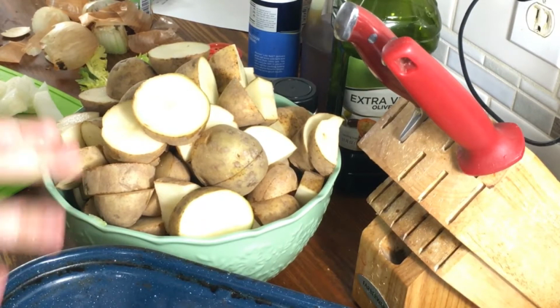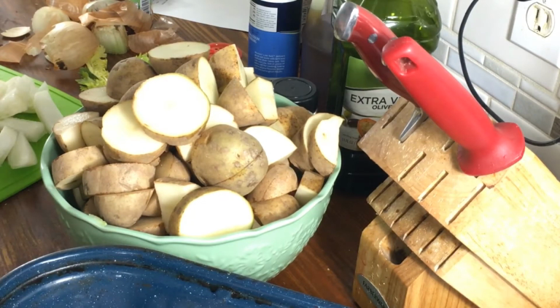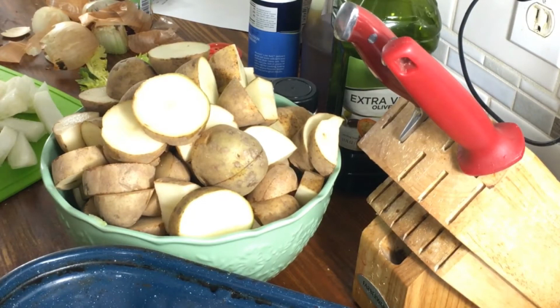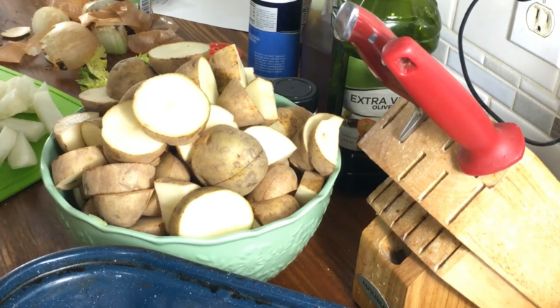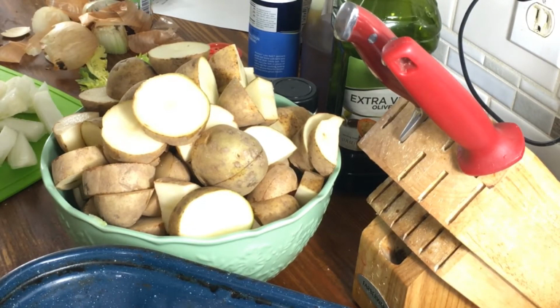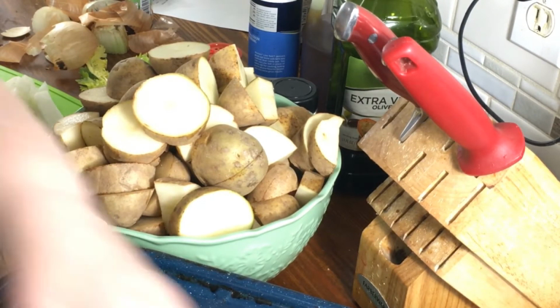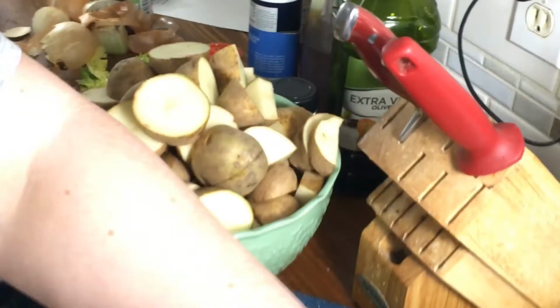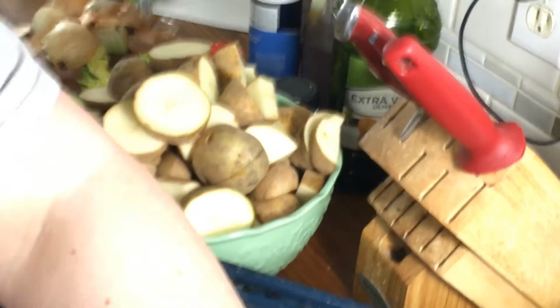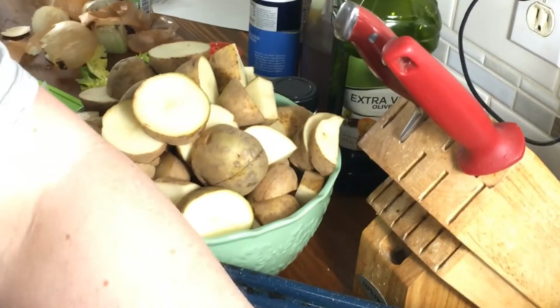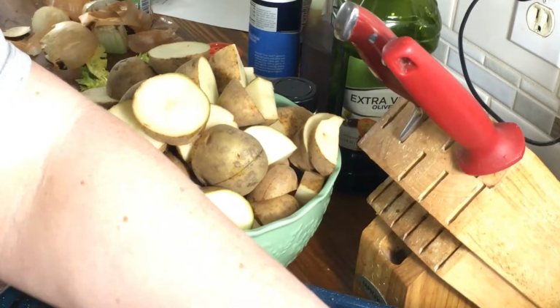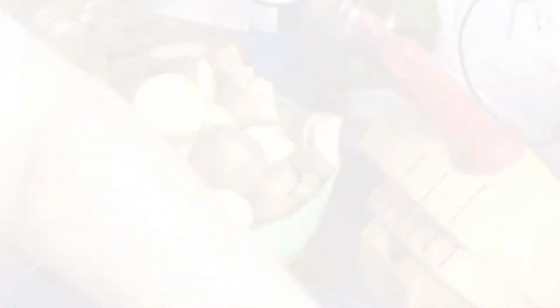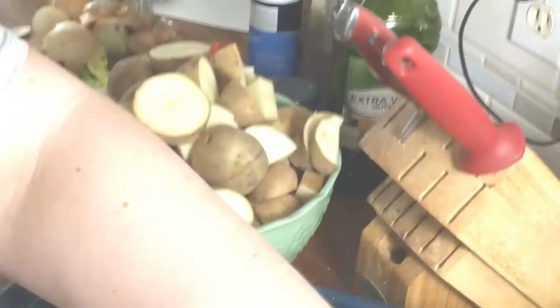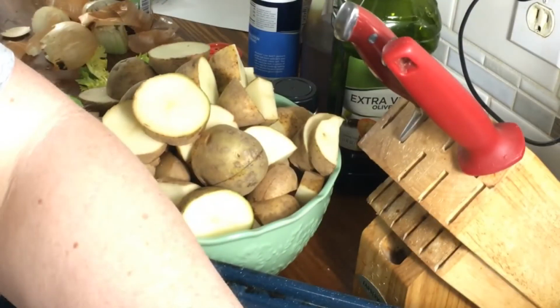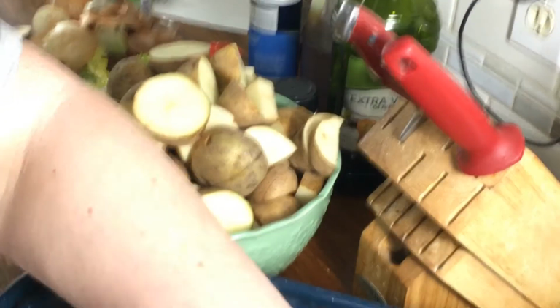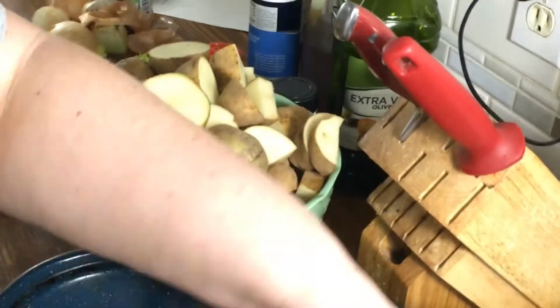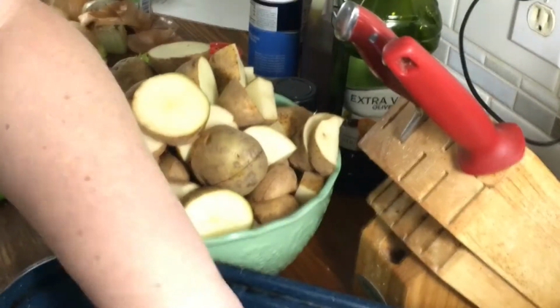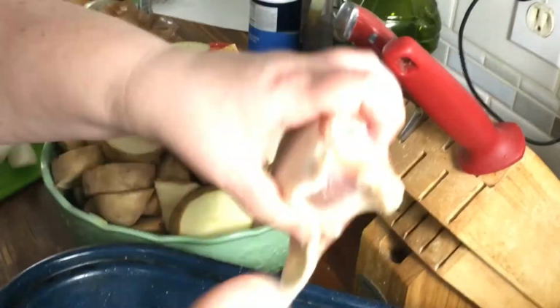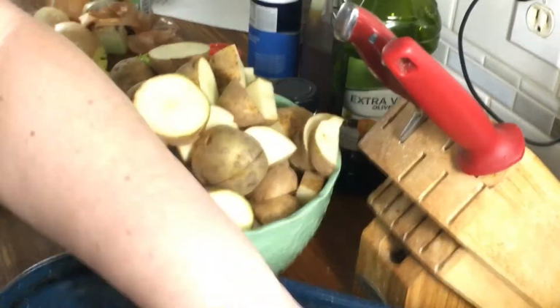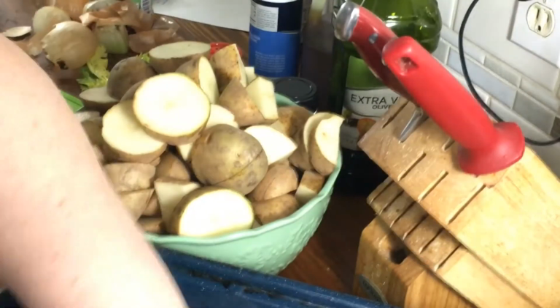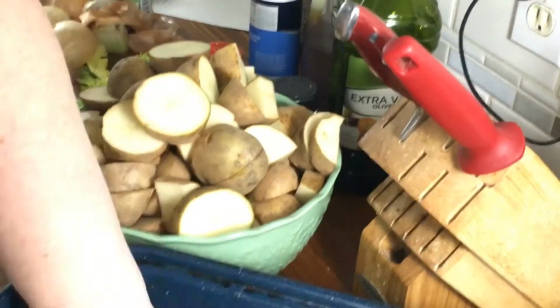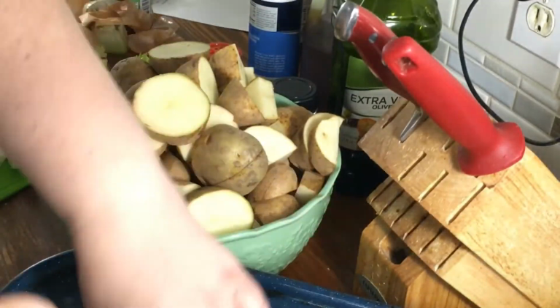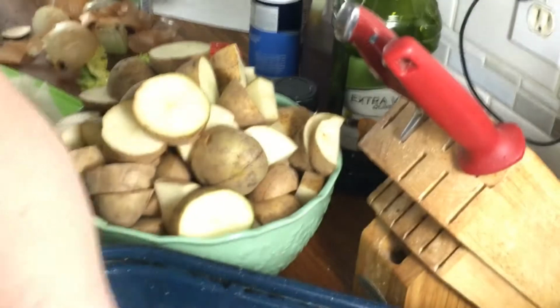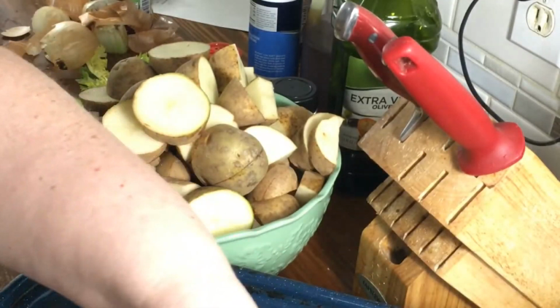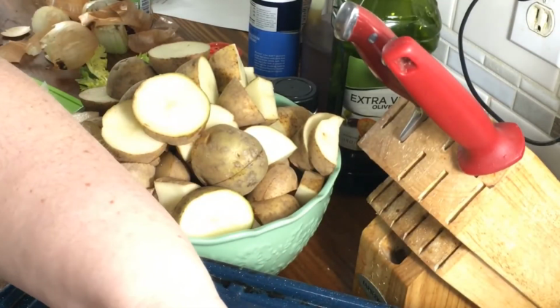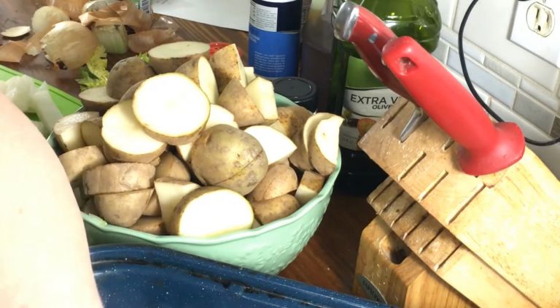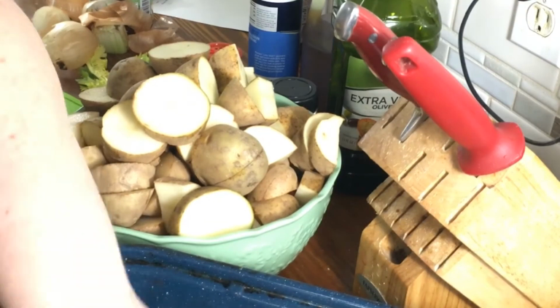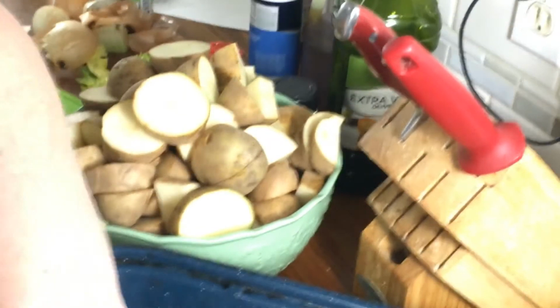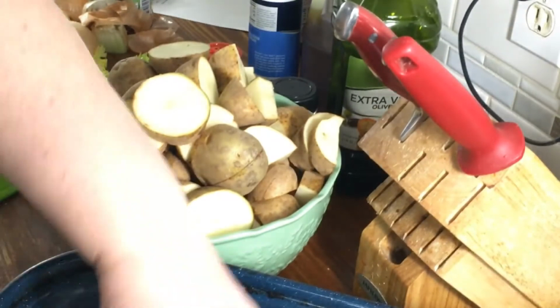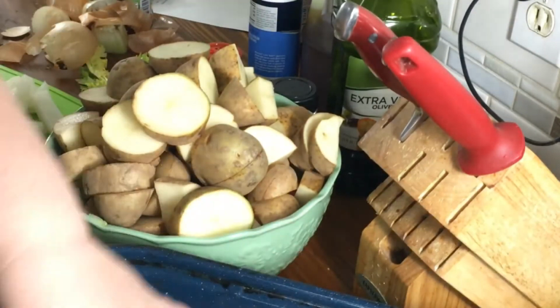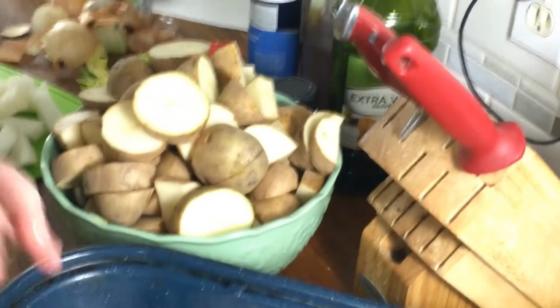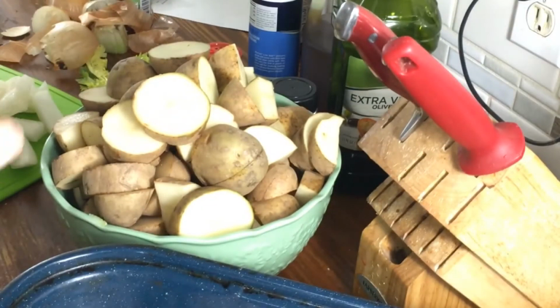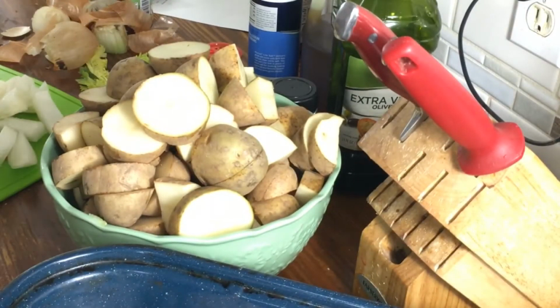I forgot to spray the pan, so we need to spray this pan. Alright, got that done.